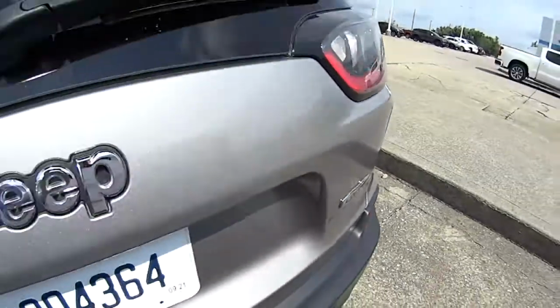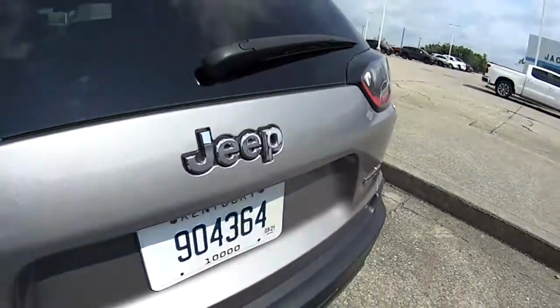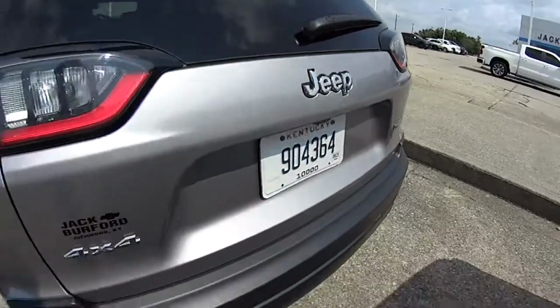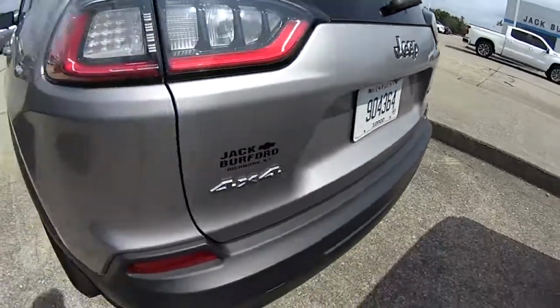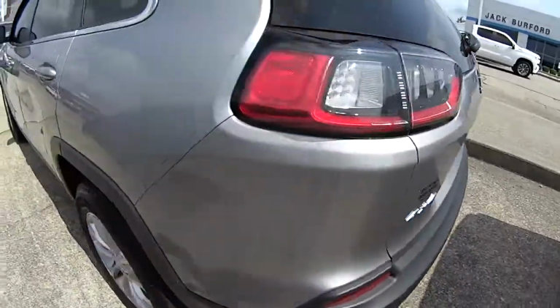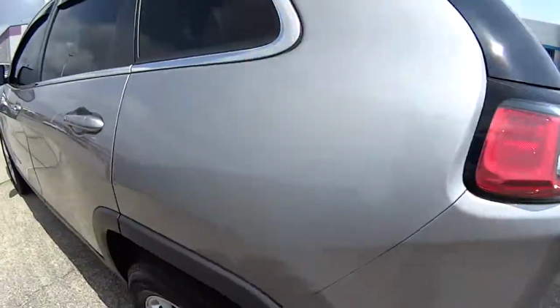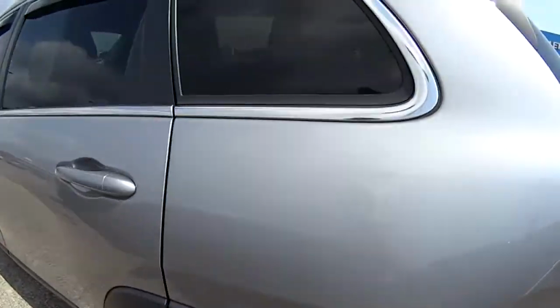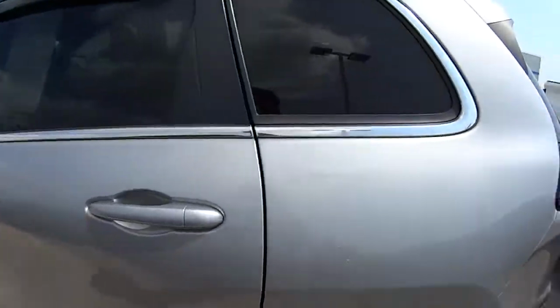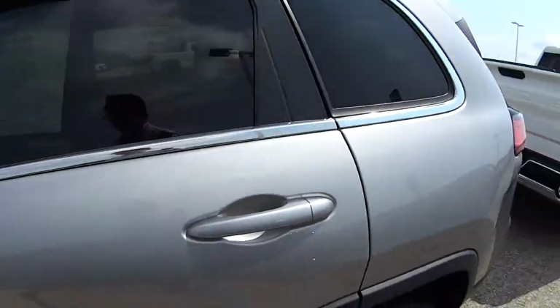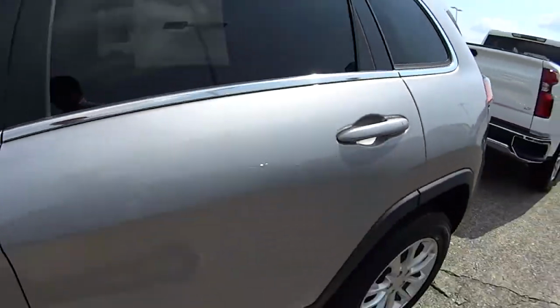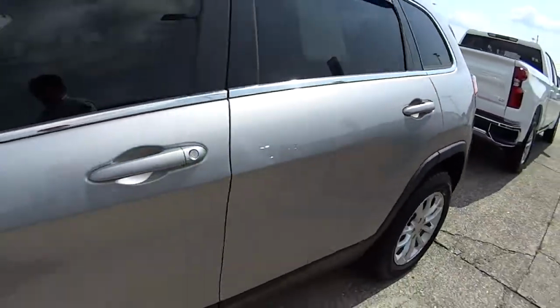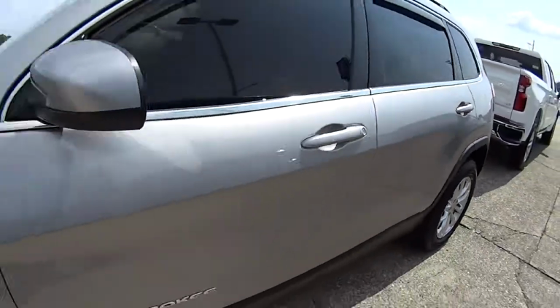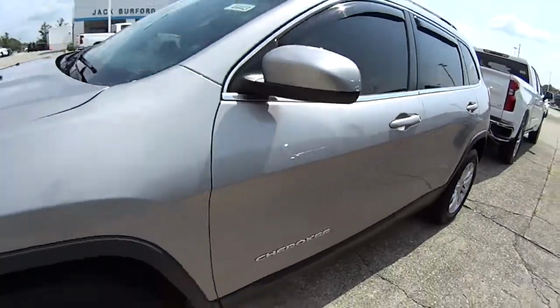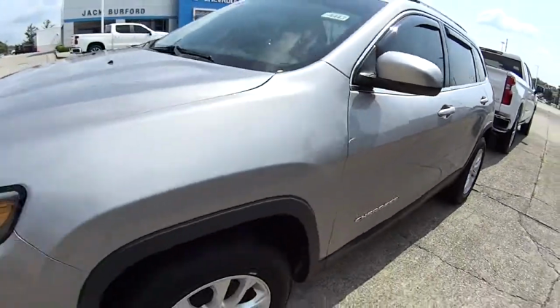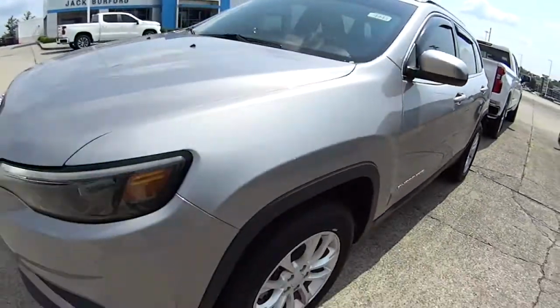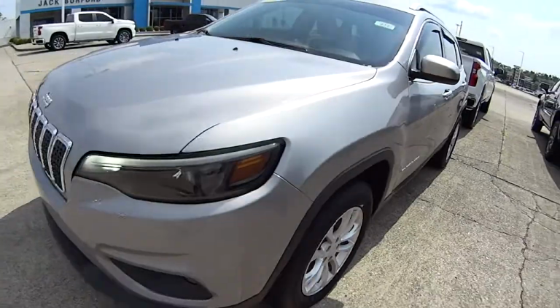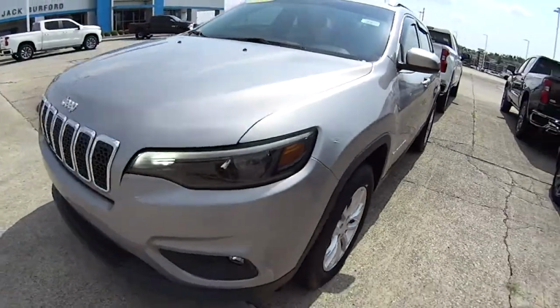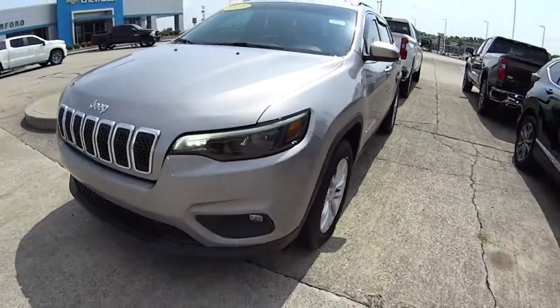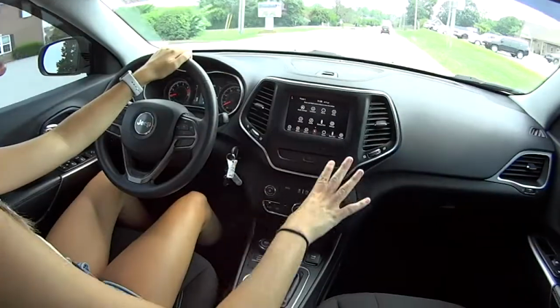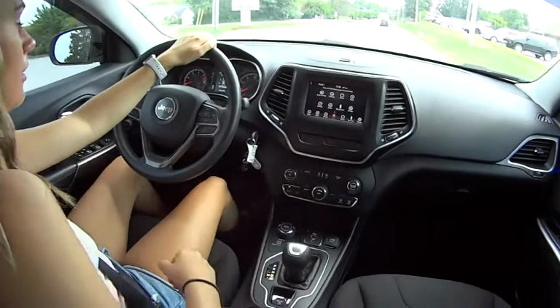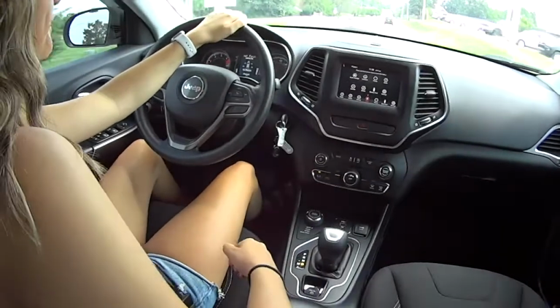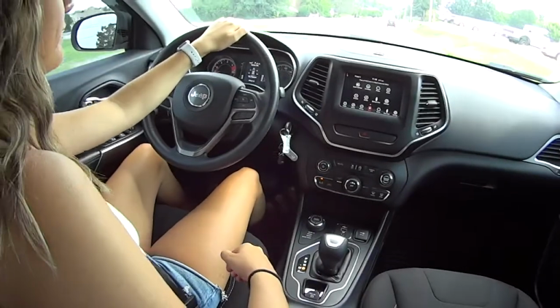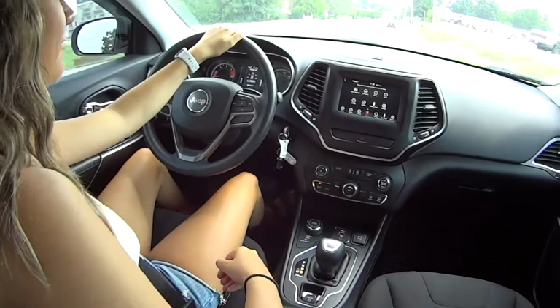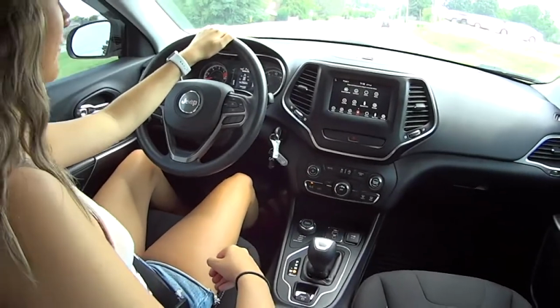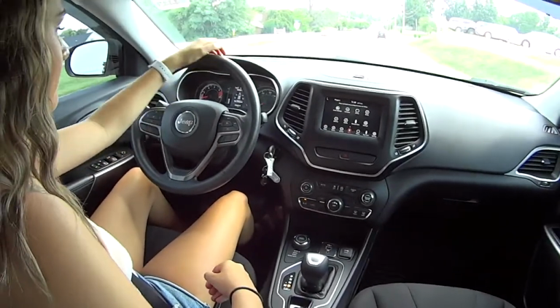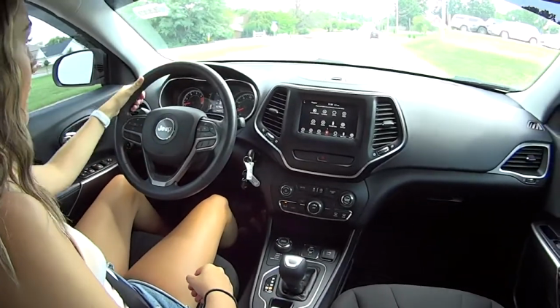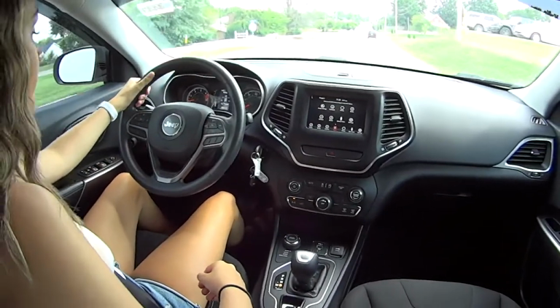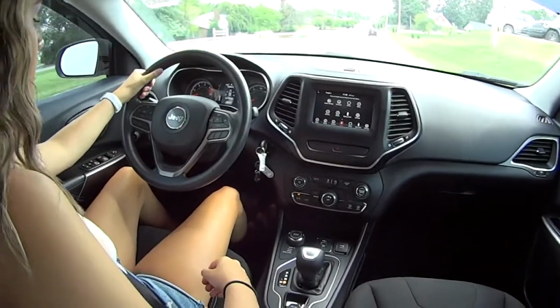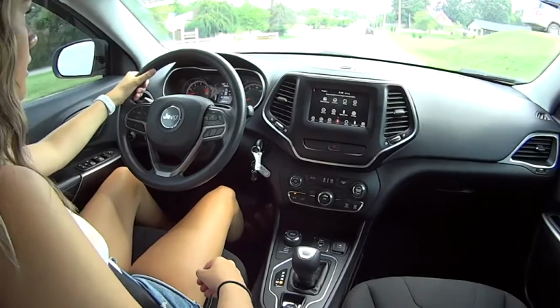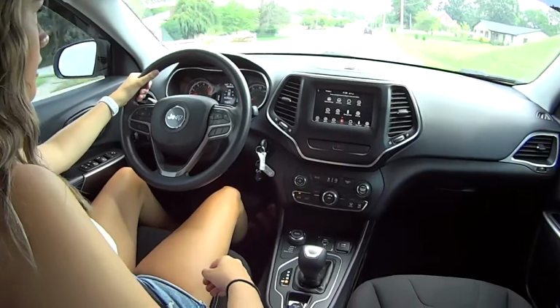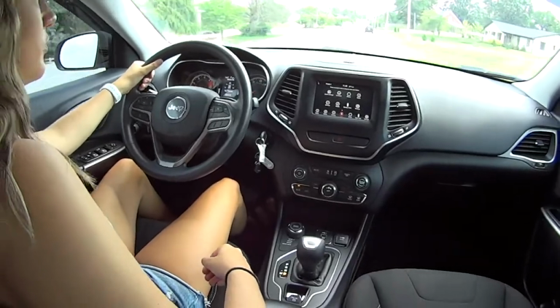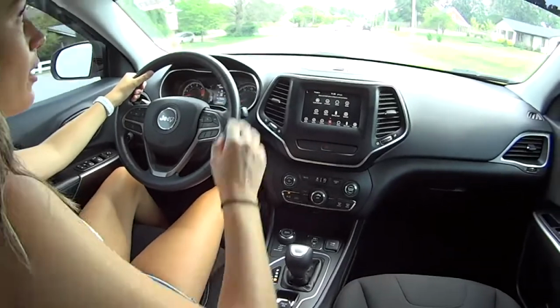2019 Jeep Cherokee — that is what we're in. Oh, this is nice. I love the display panels. It's got some awesome controls up here. Easy access. Backup camera — super awesome.